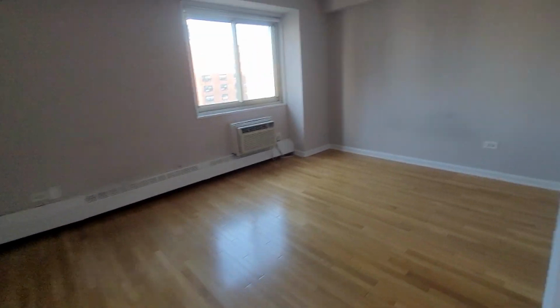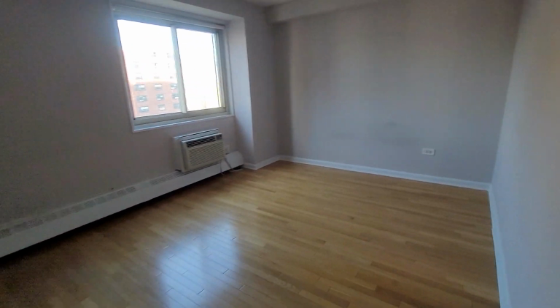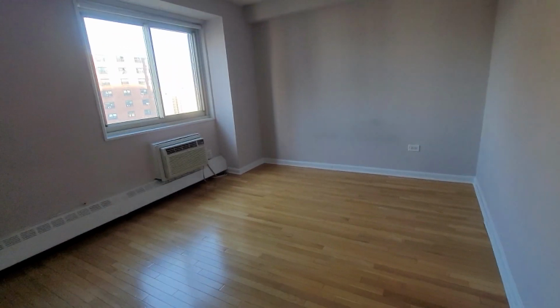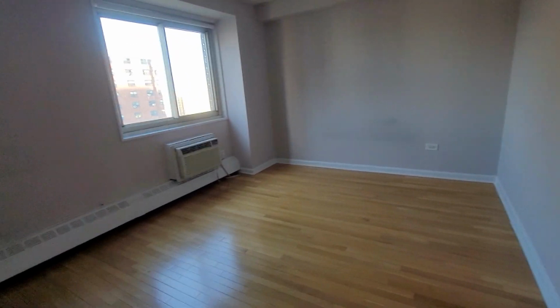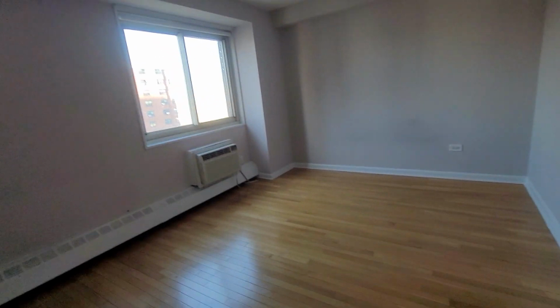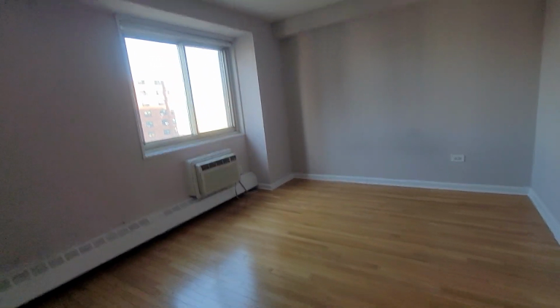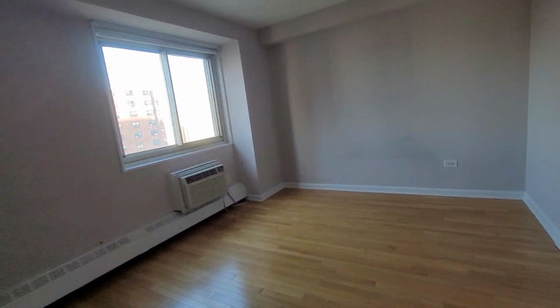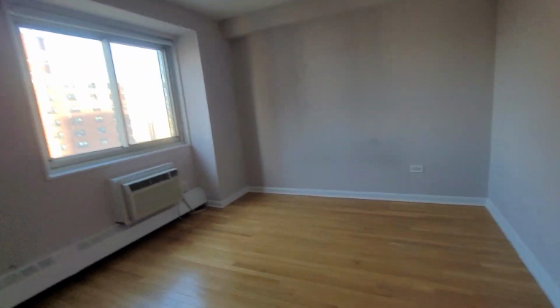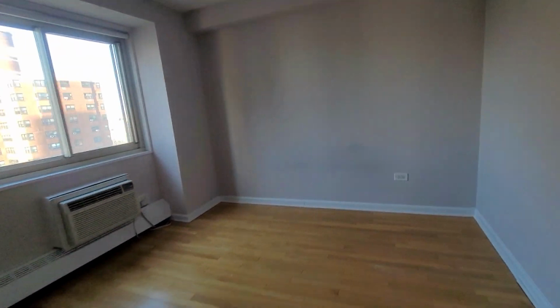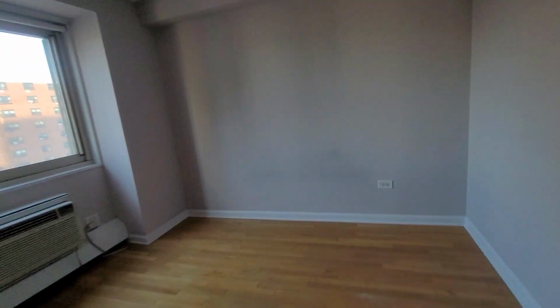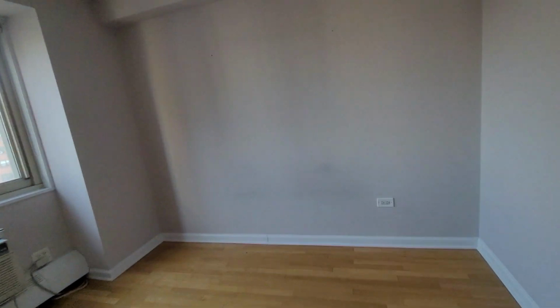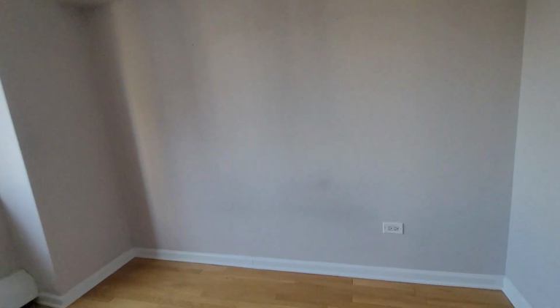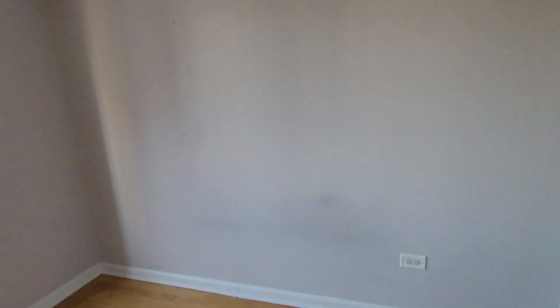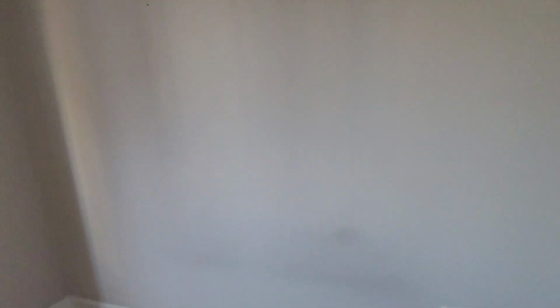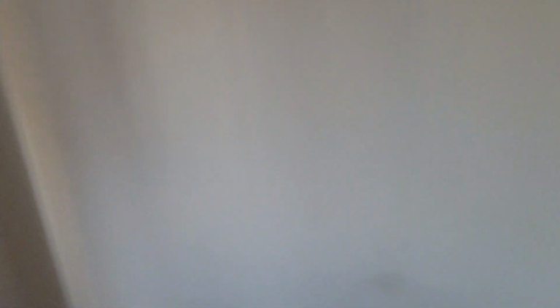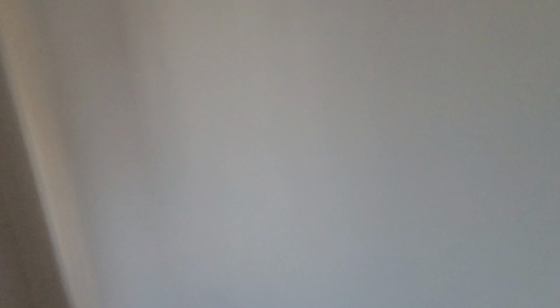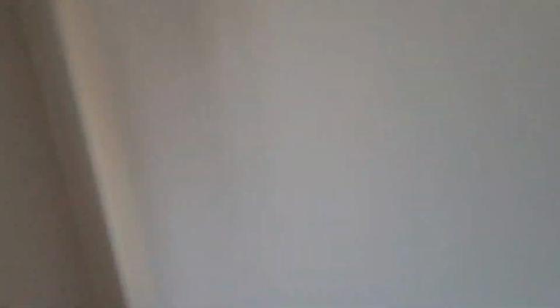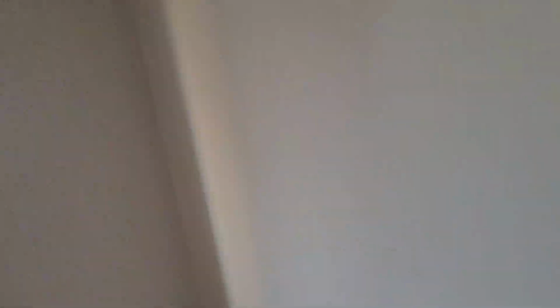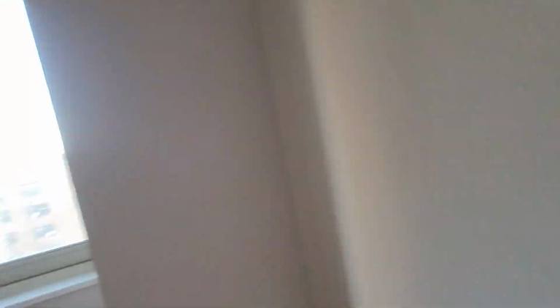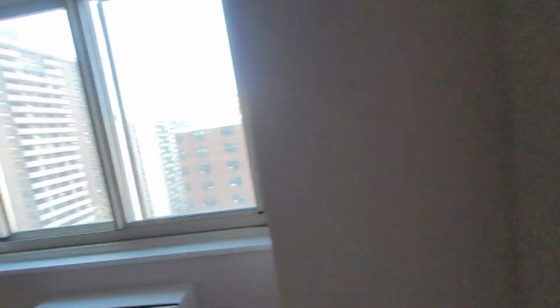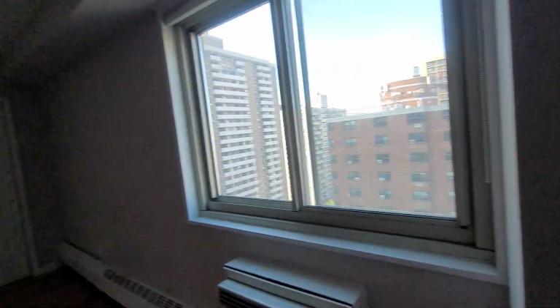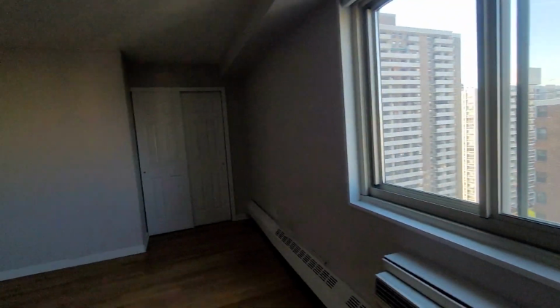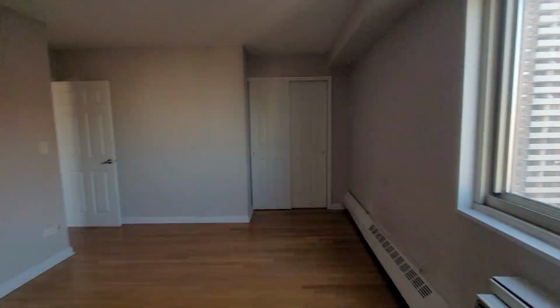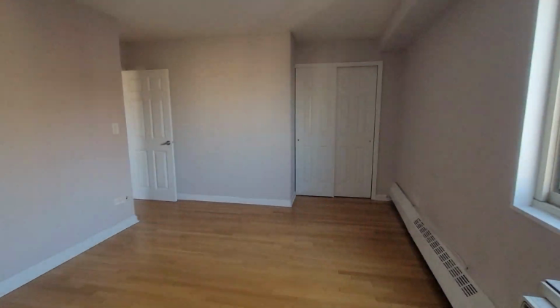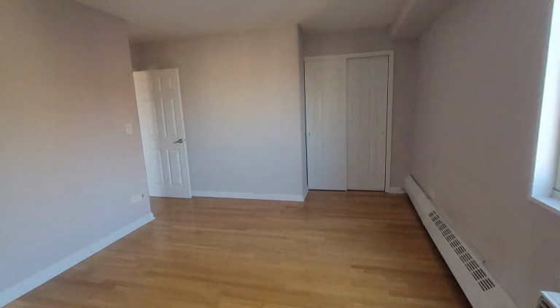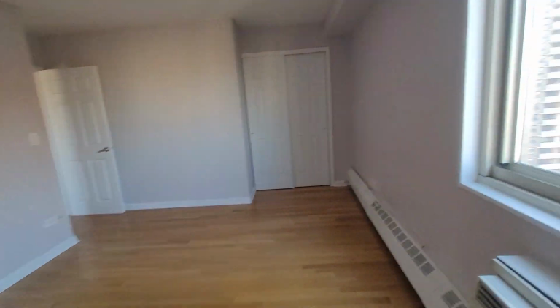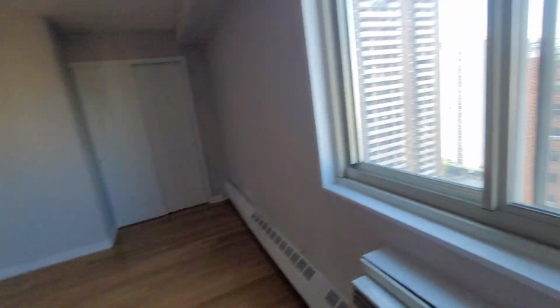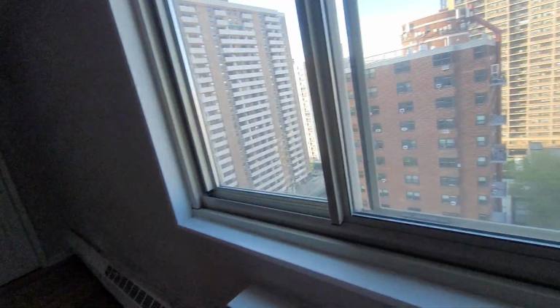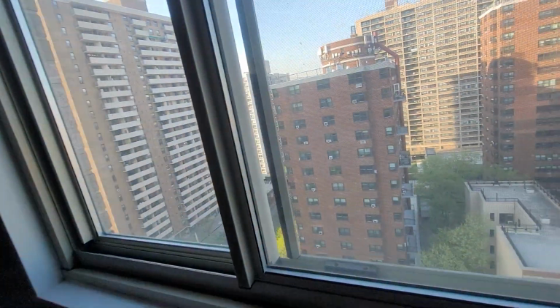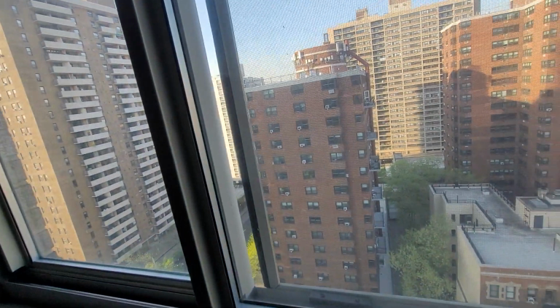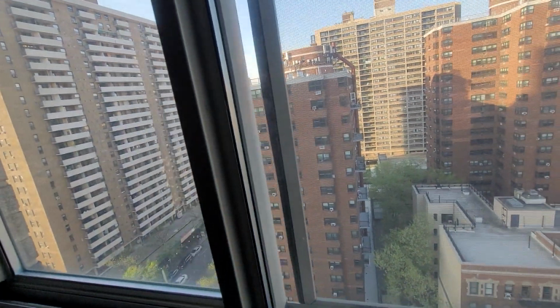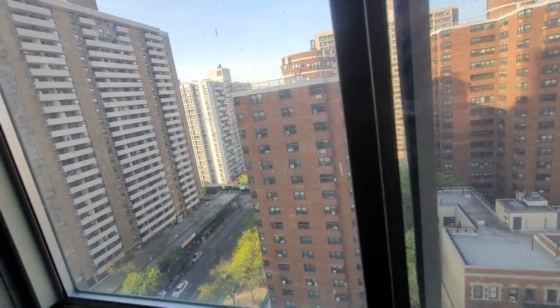I would consider this the master bedroom because it's a little bigger — or longer, should I say. There's a nice closet area there.